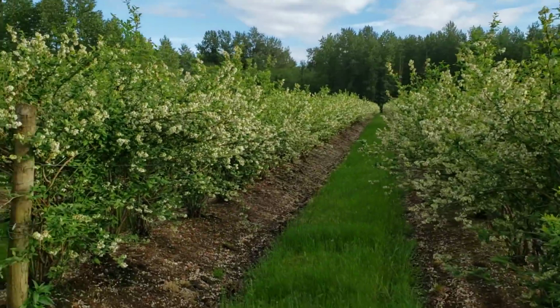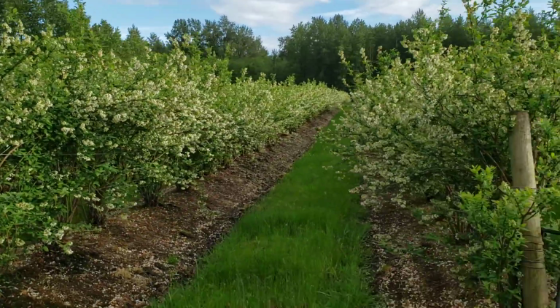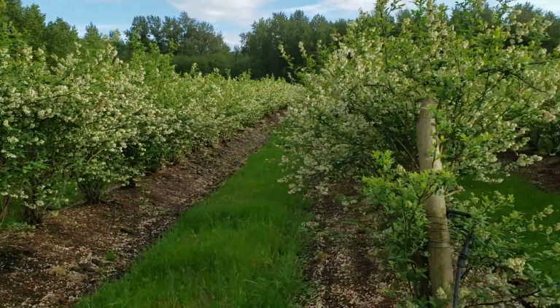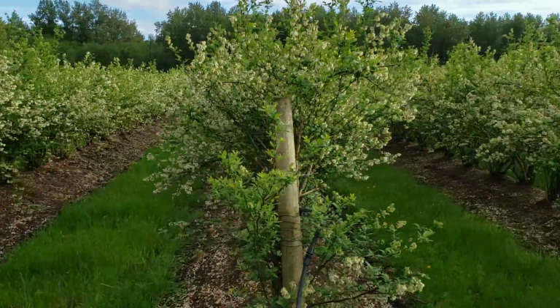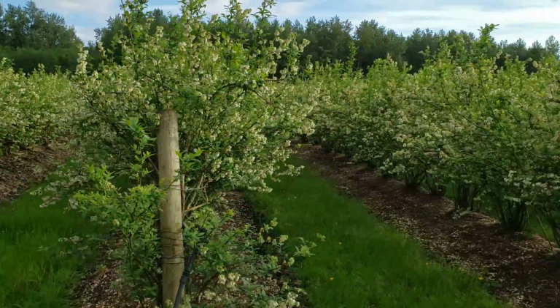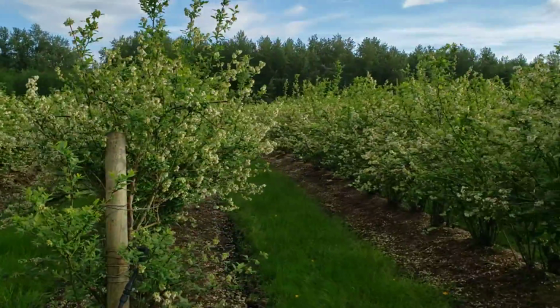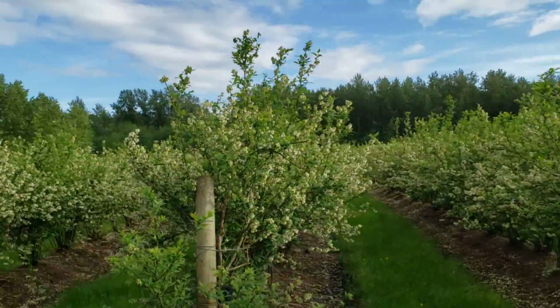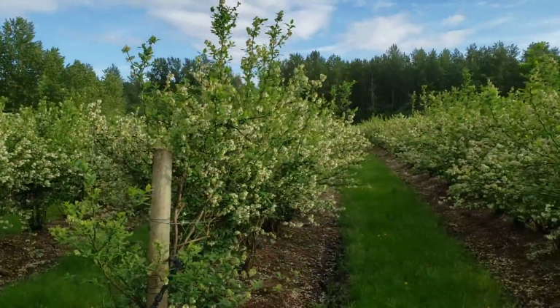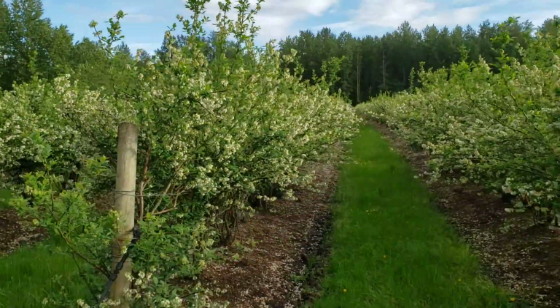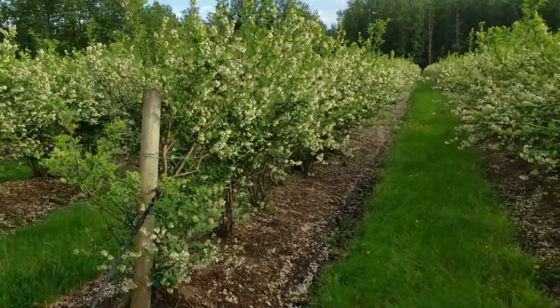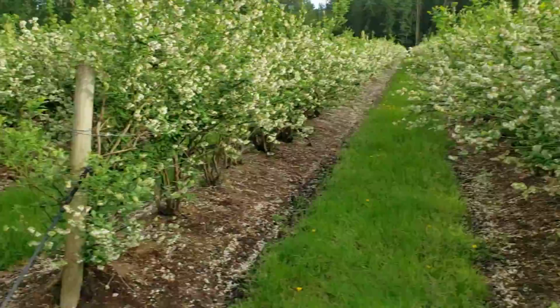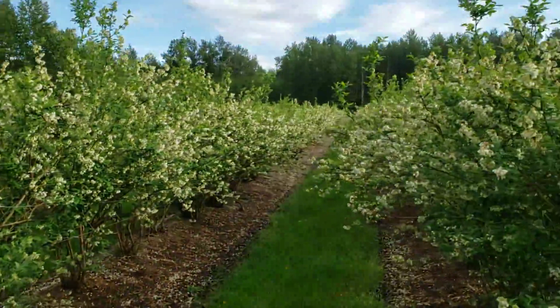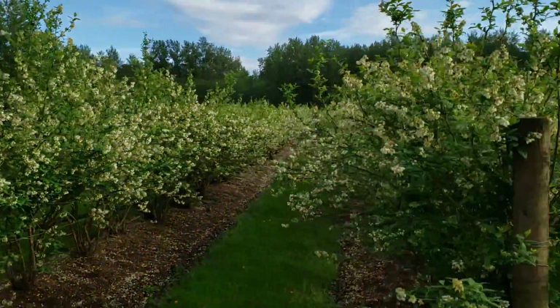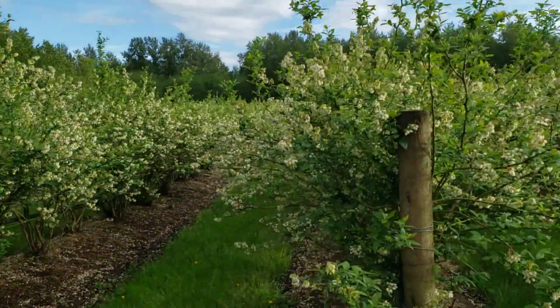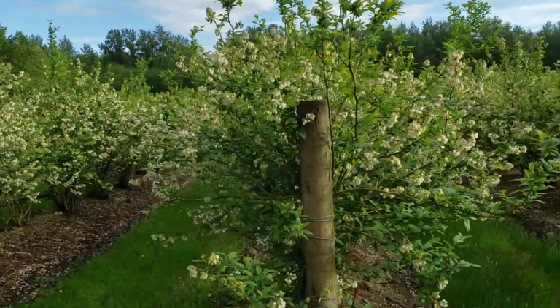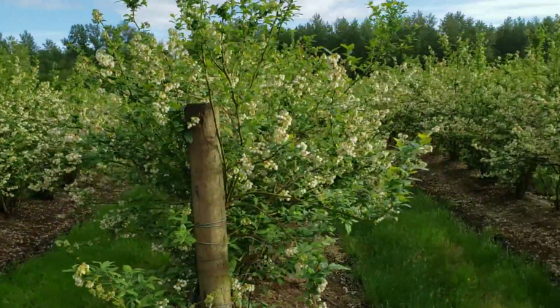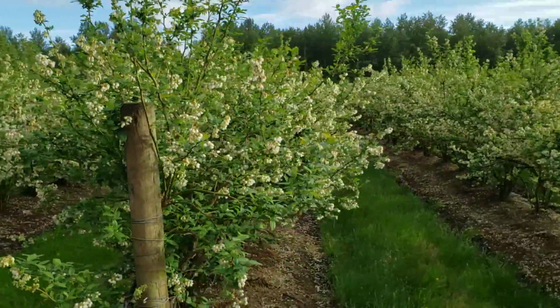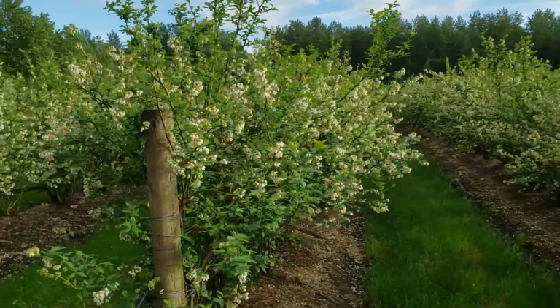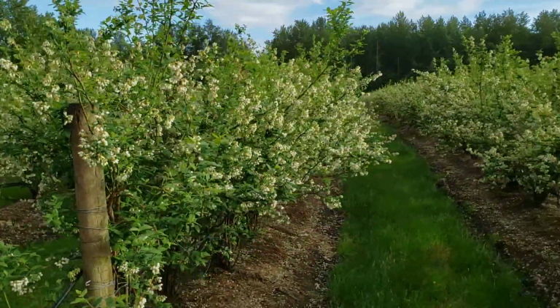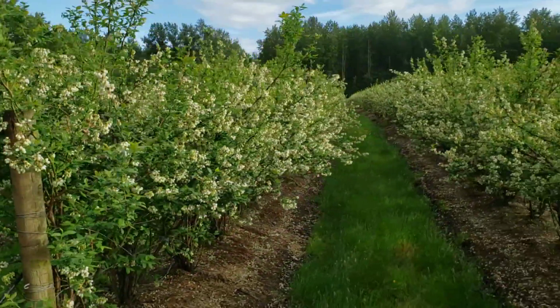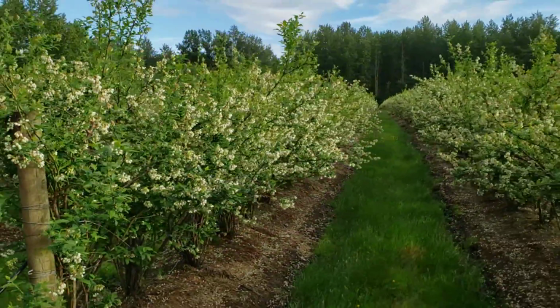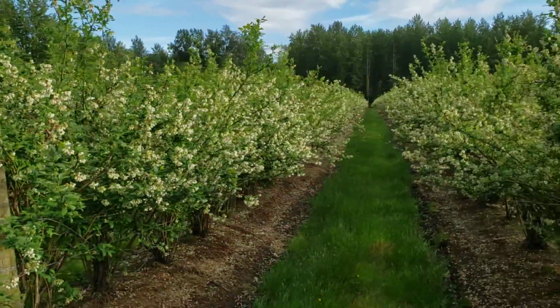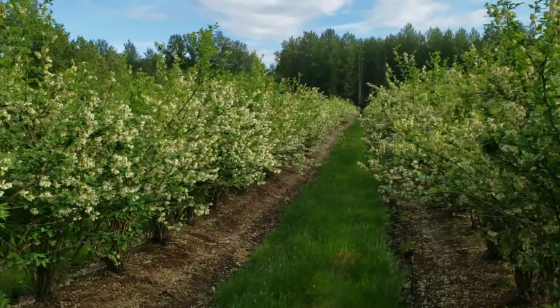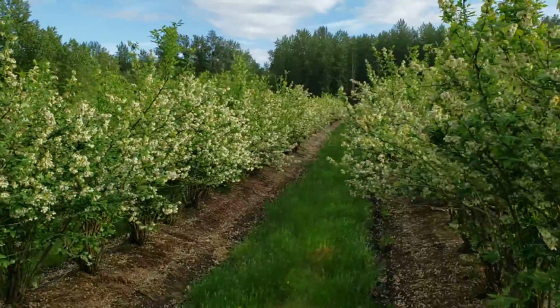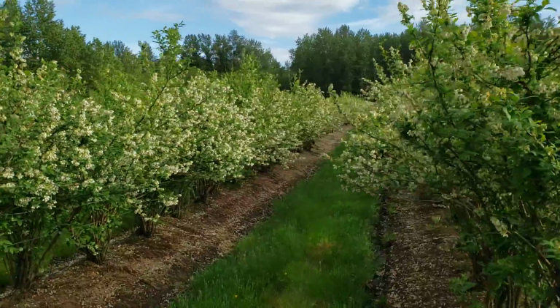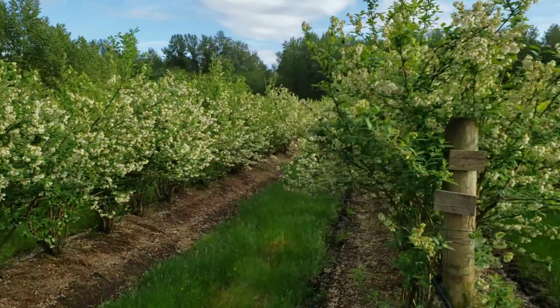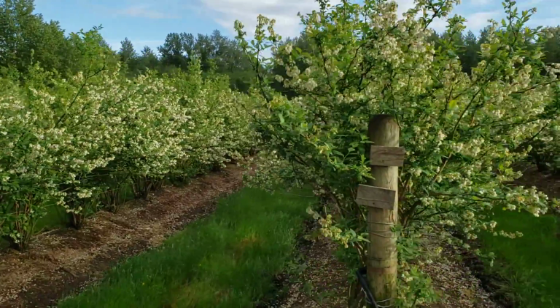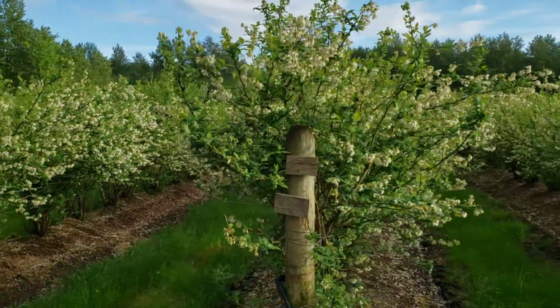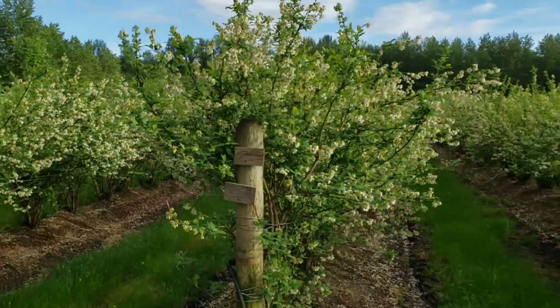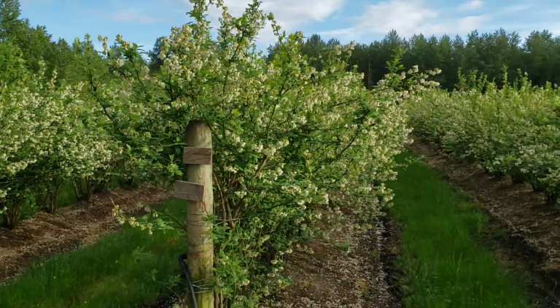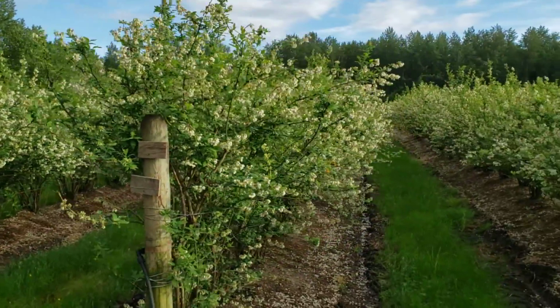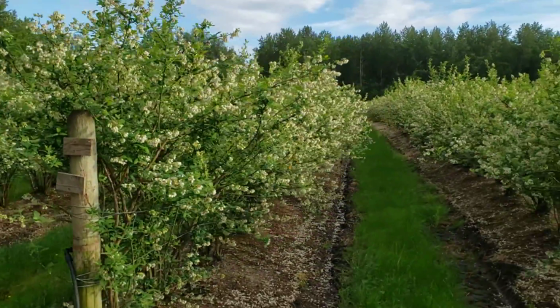Here's a look at an 11-year-old Elliott block that we have here. They're in full bloom right now, and it's a very beautiful sight to see all these flowers and the vigor that these plants have.